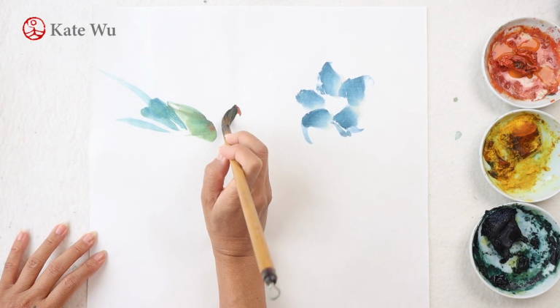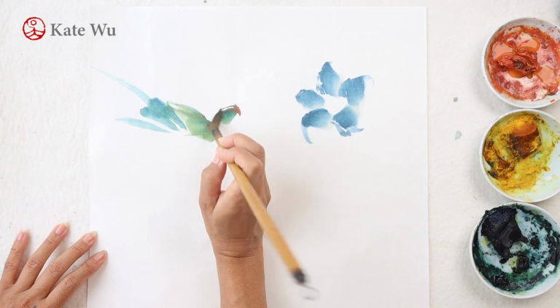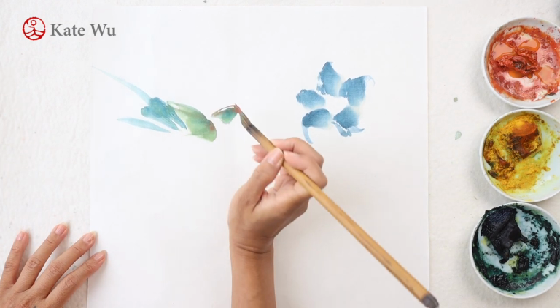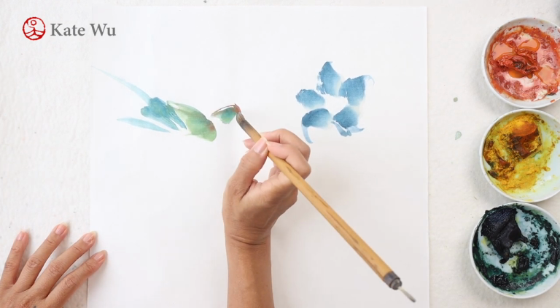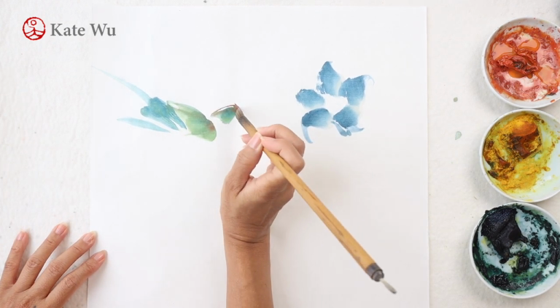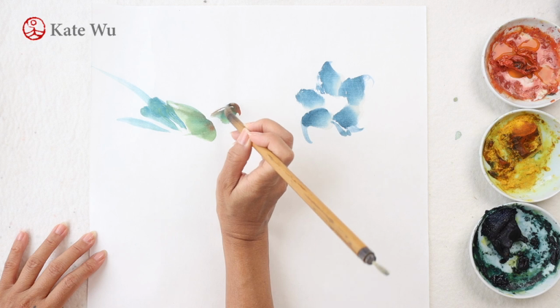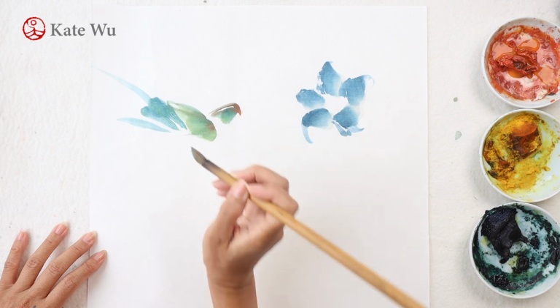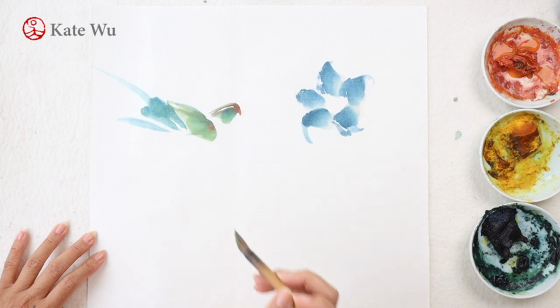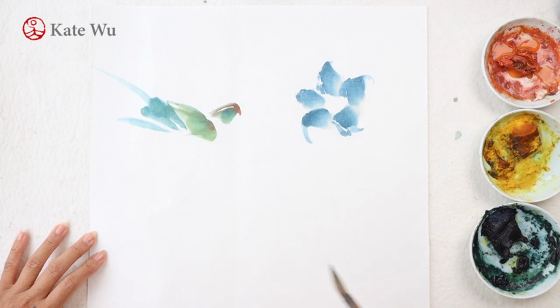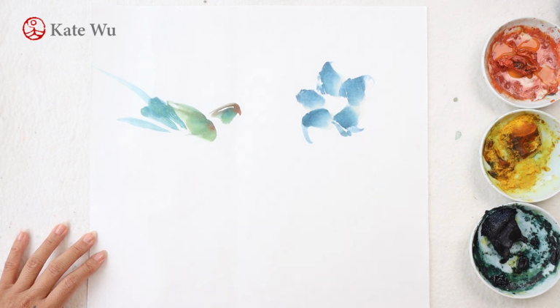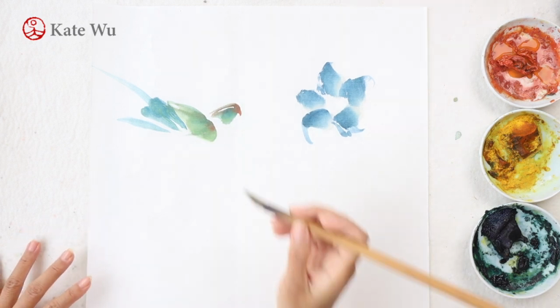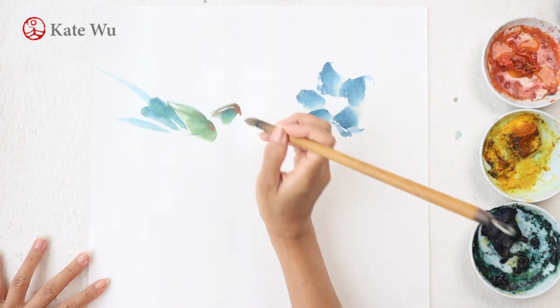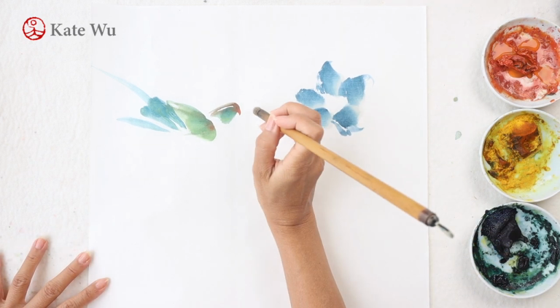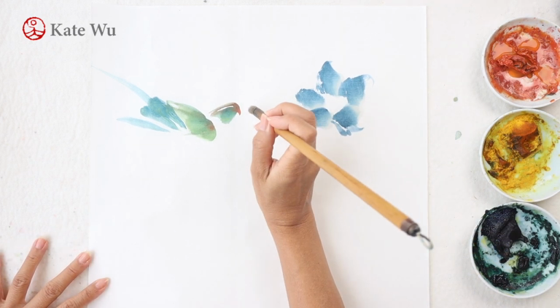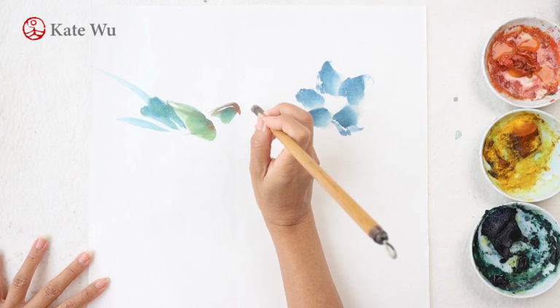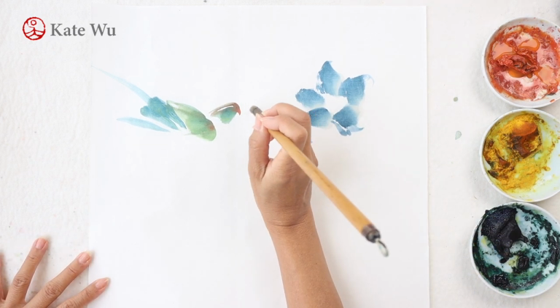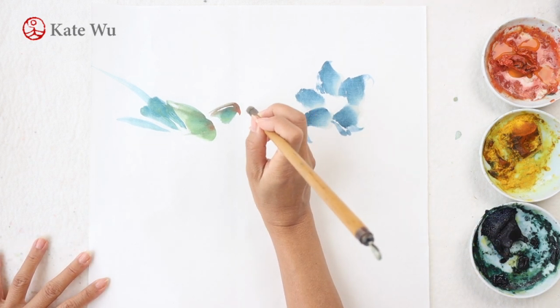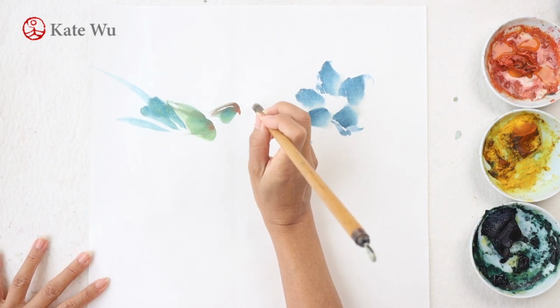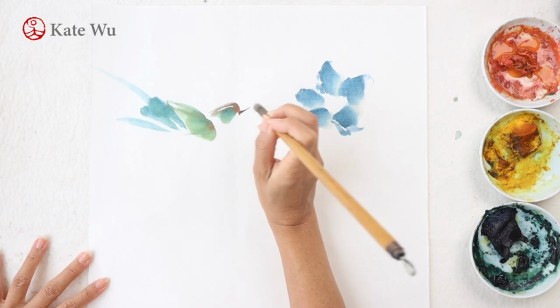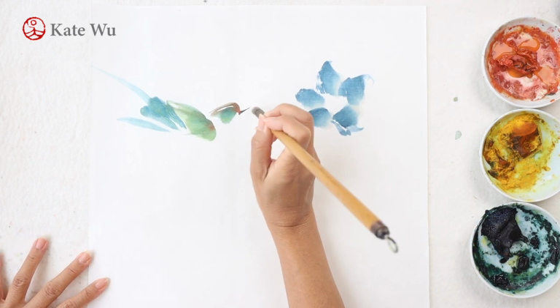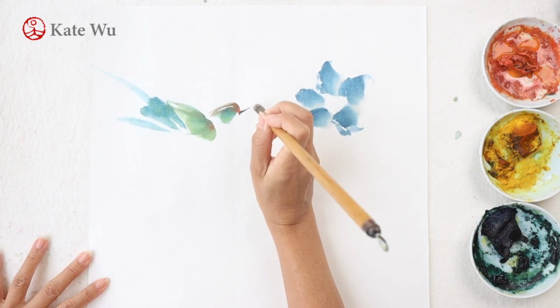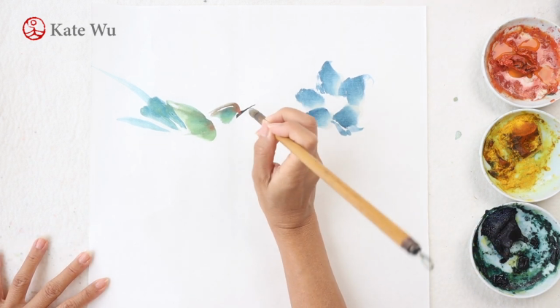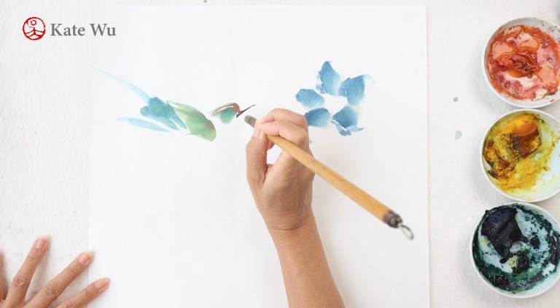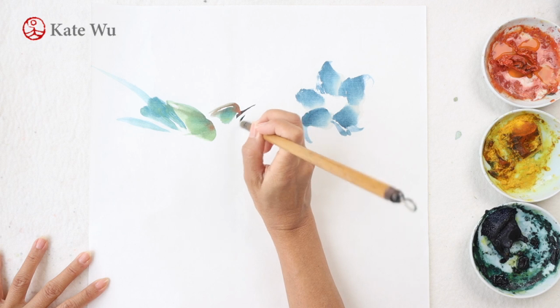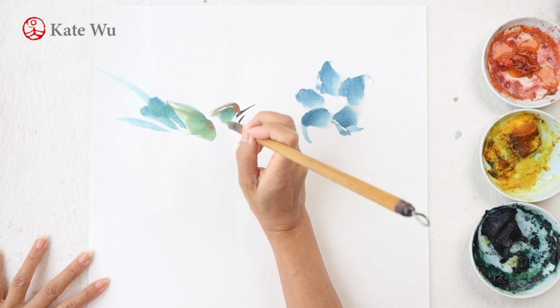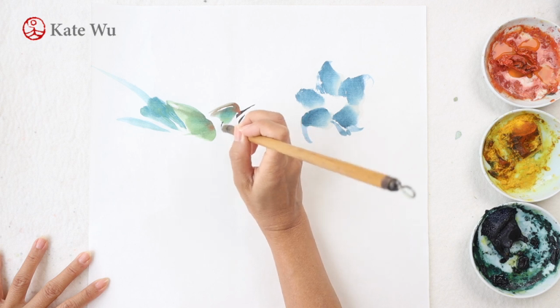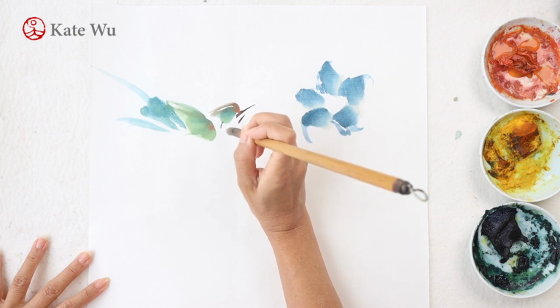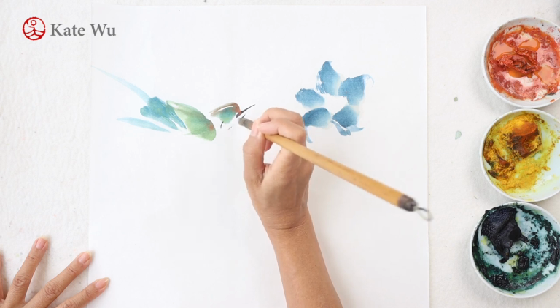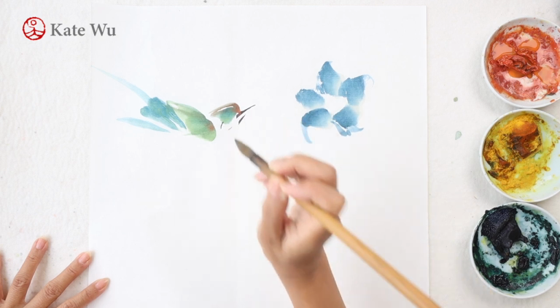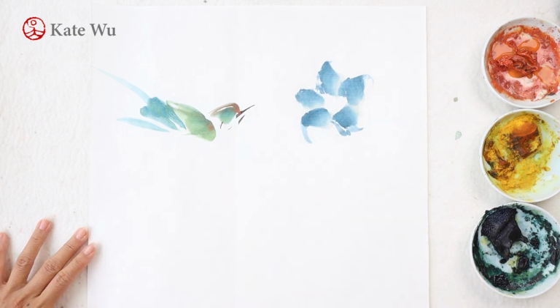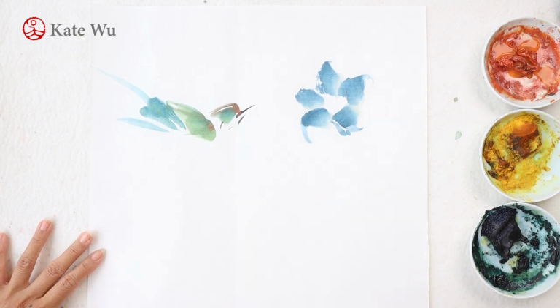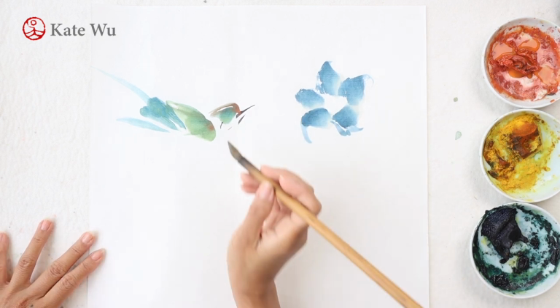If you want your birds to be colorful, you have to rinse your brush every time and take different shades of color to paint the different parts.